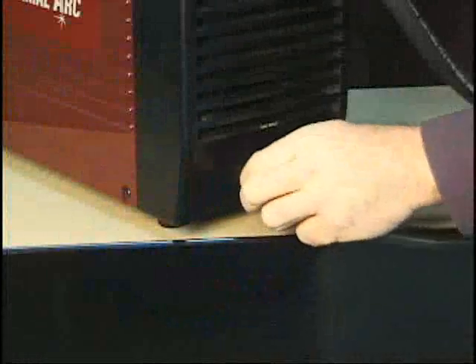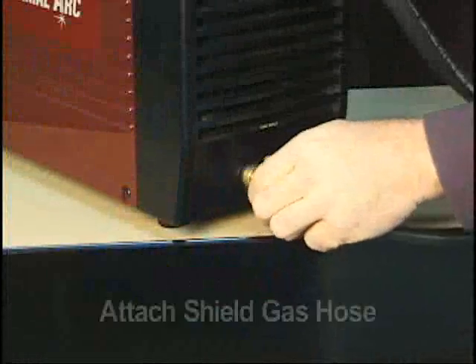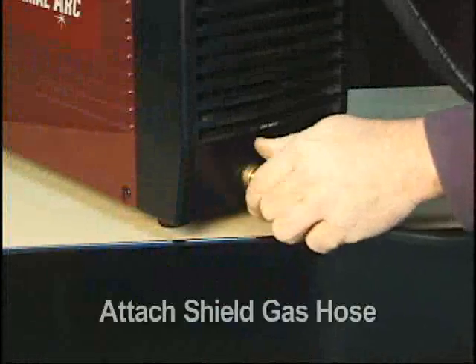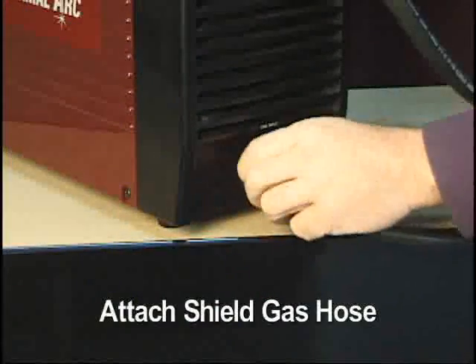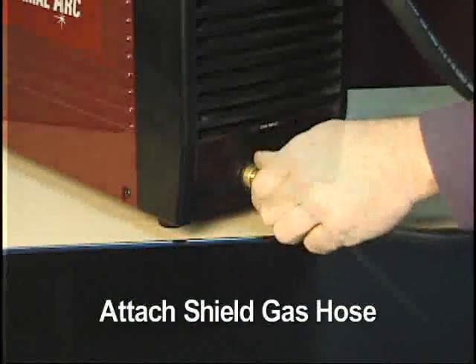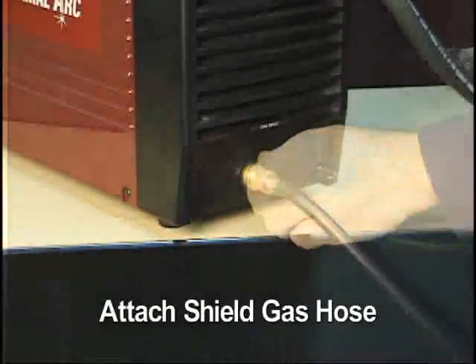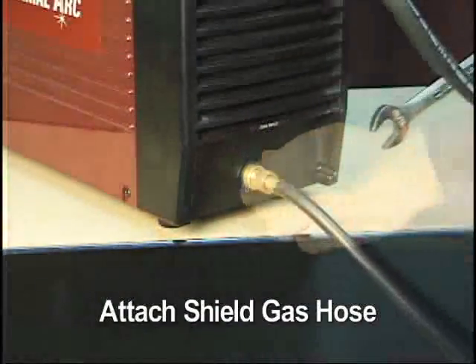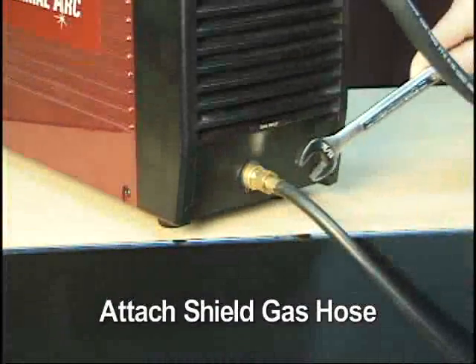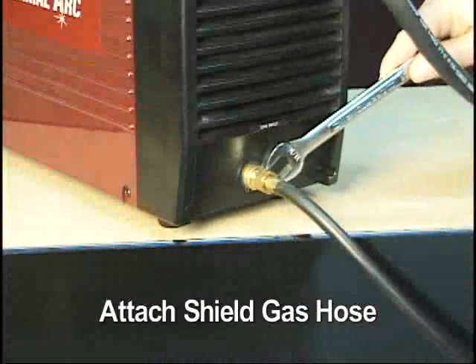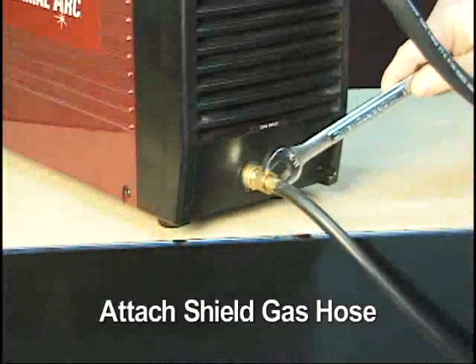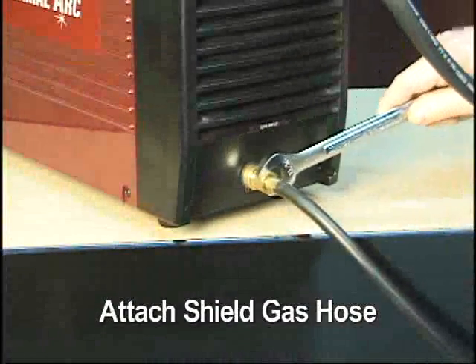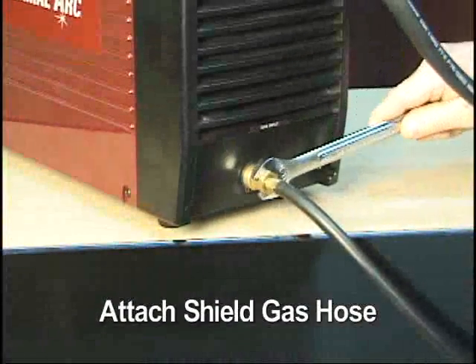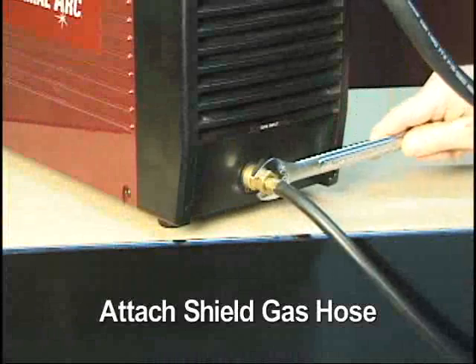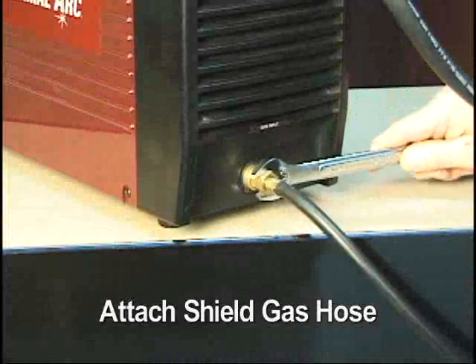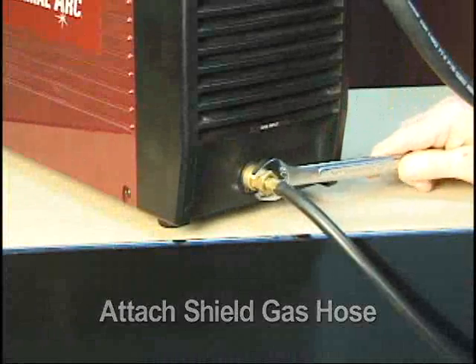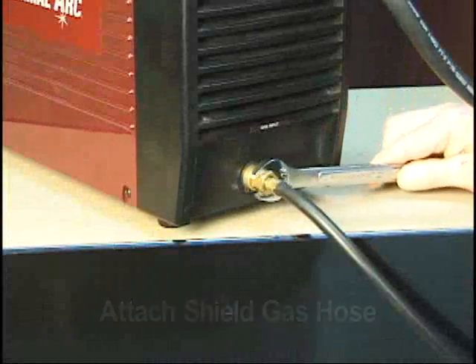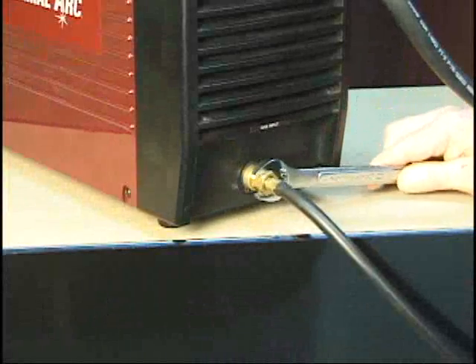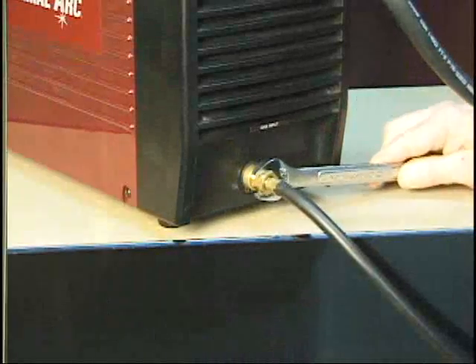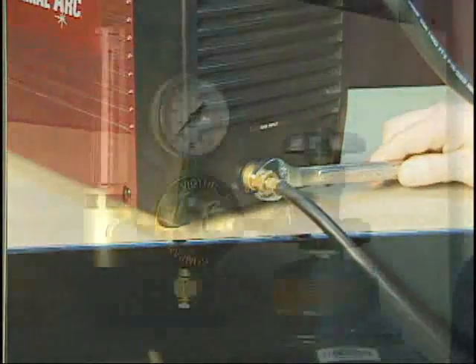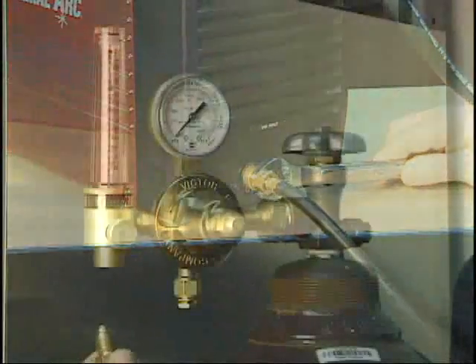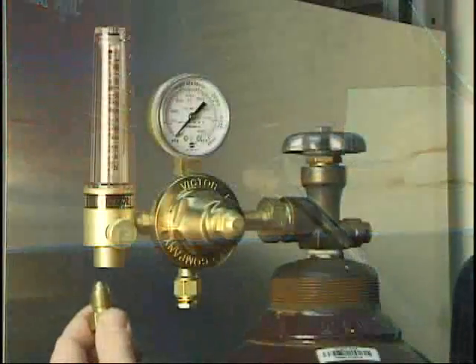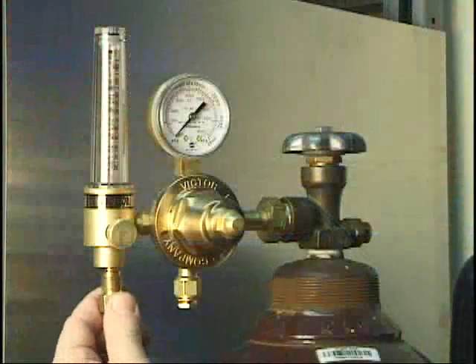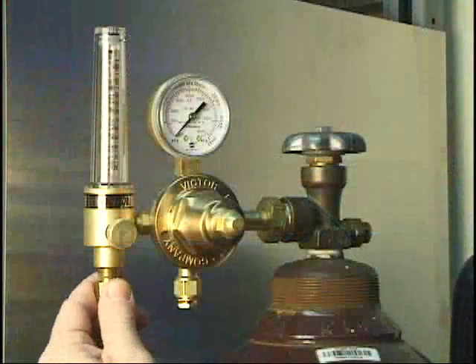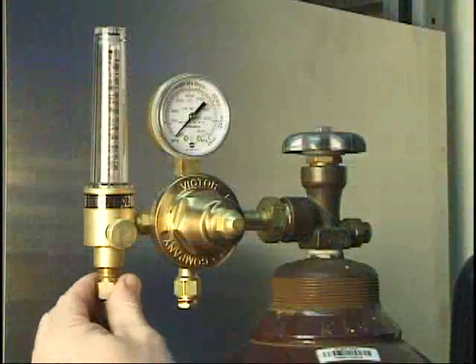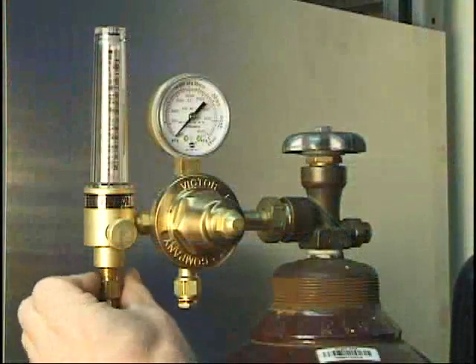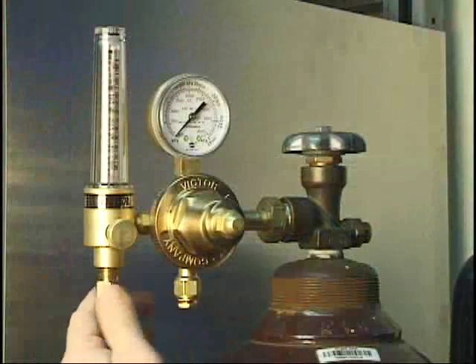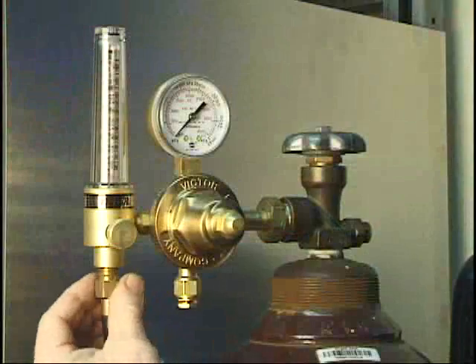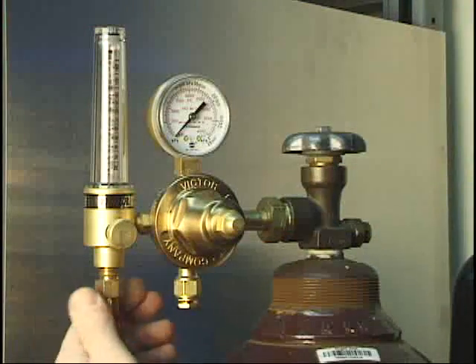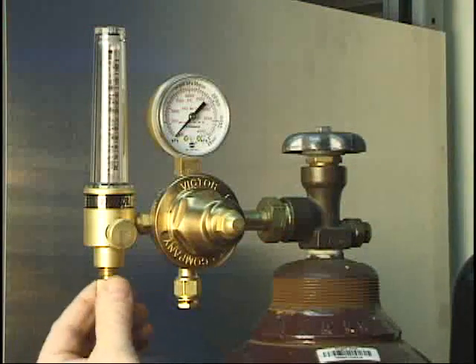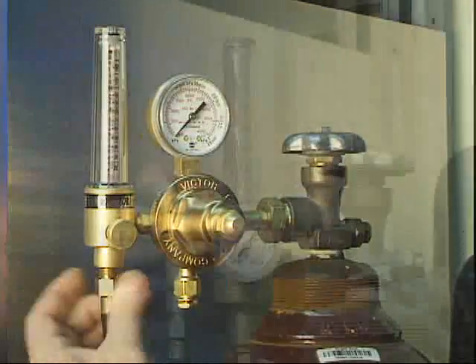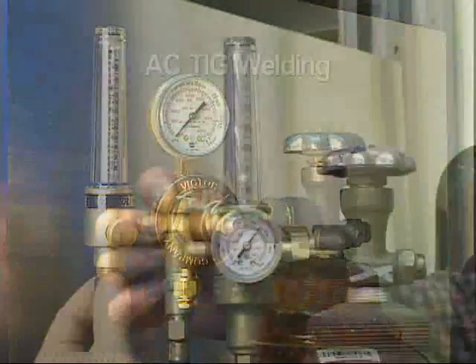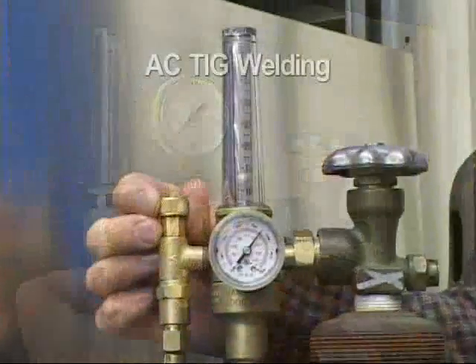Make sure that the appropriate shielding gas is attached to the rear of the power supply with a flow meter regulator. For this demonstration, we will be using argon set at a flow rate of around 20 CFH.